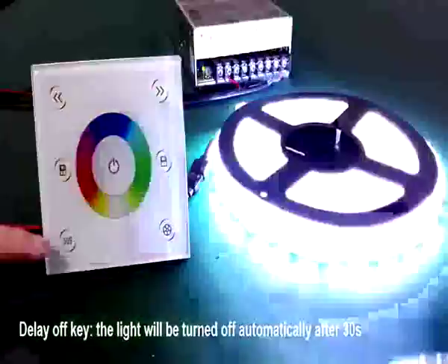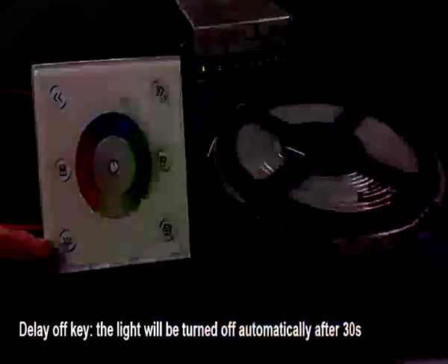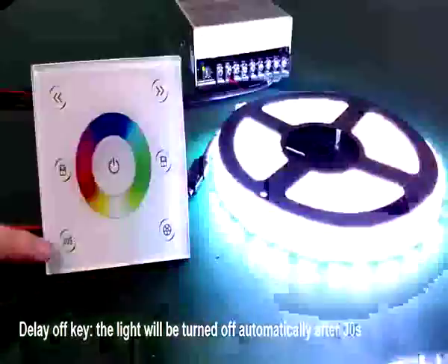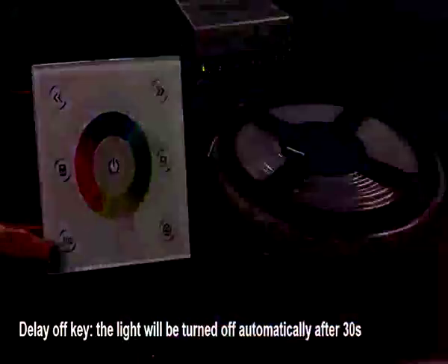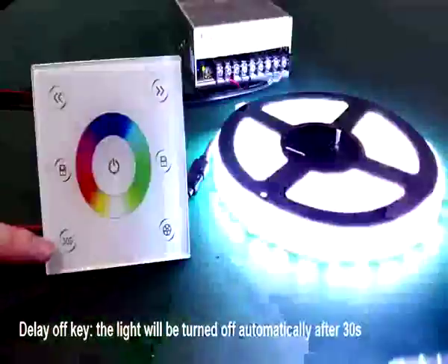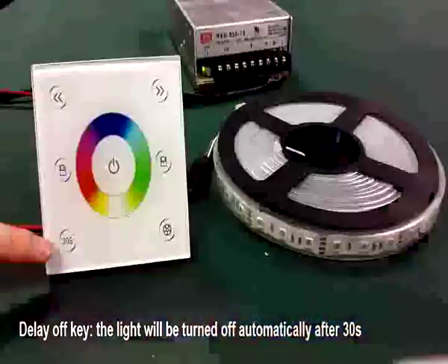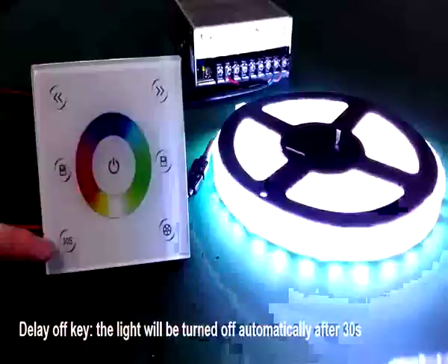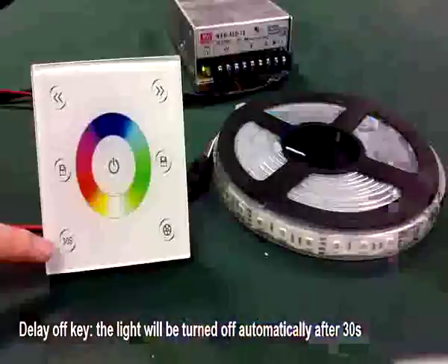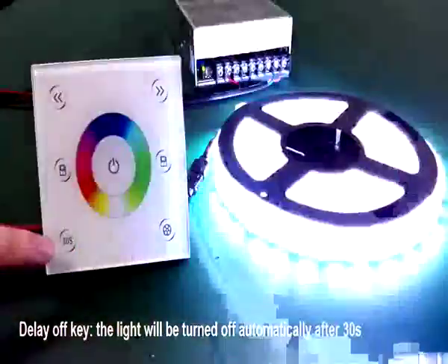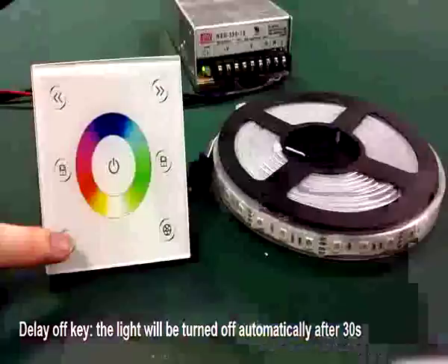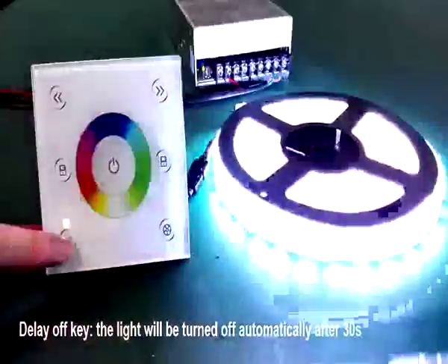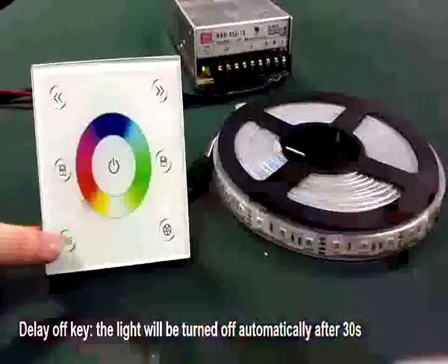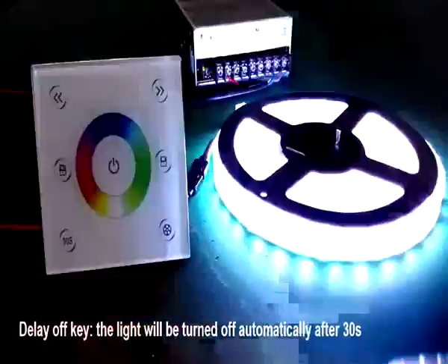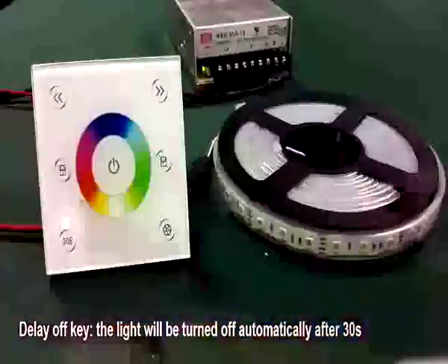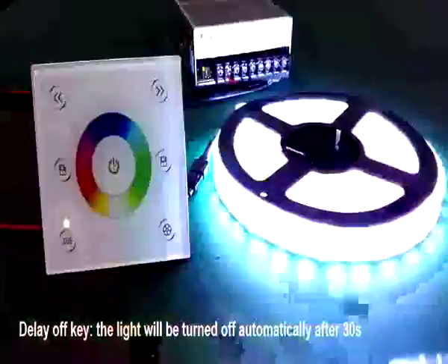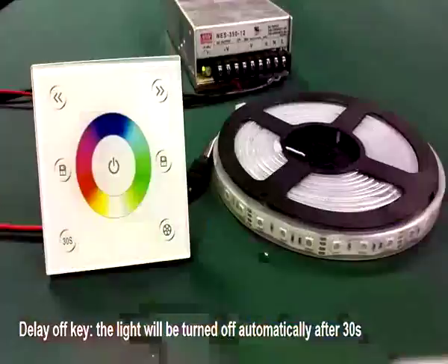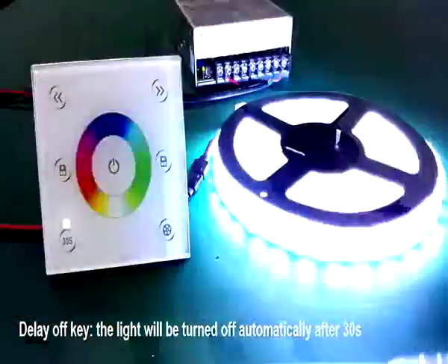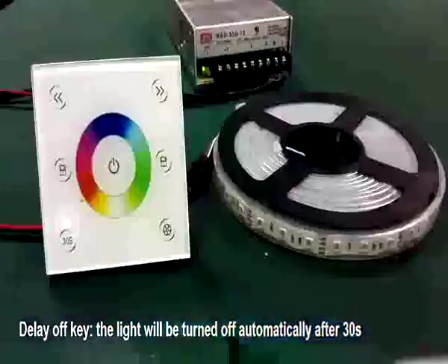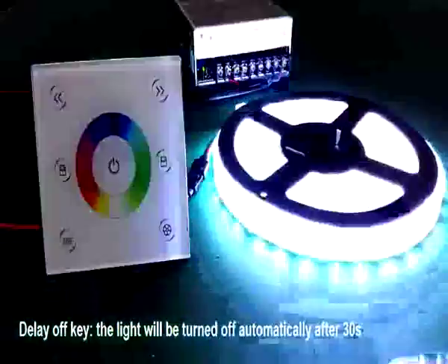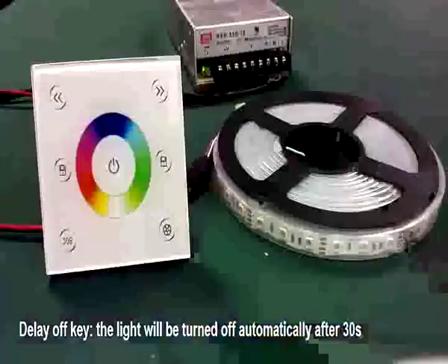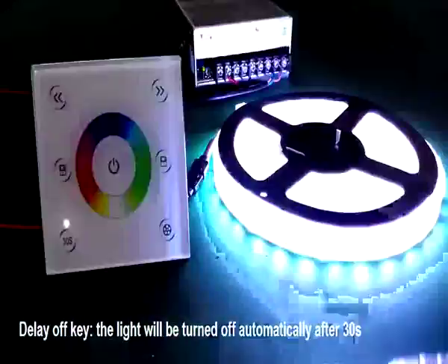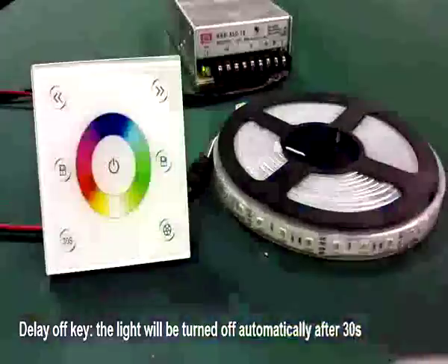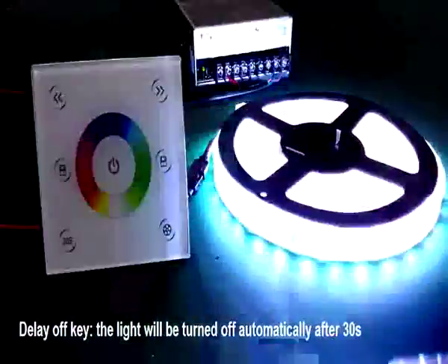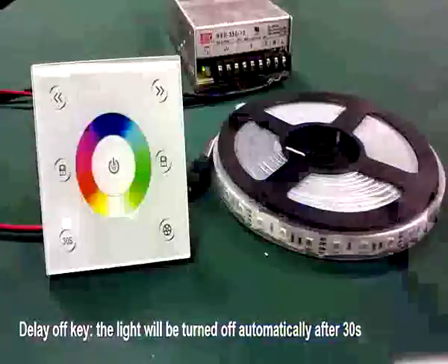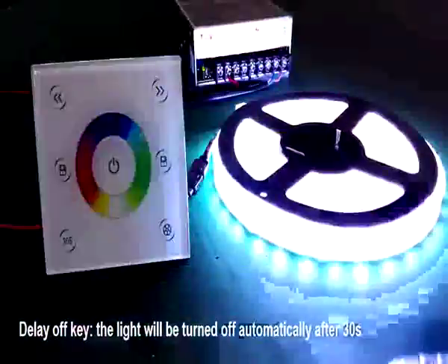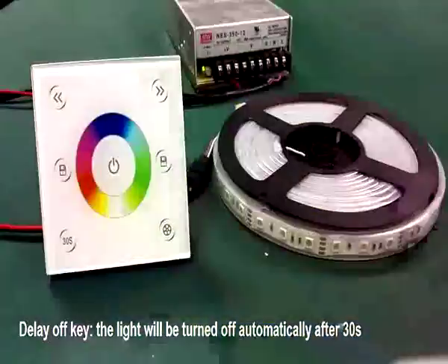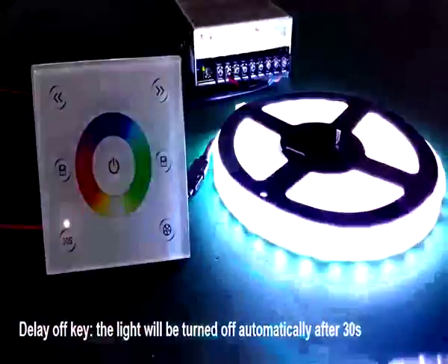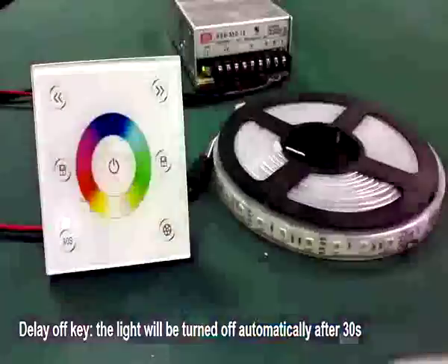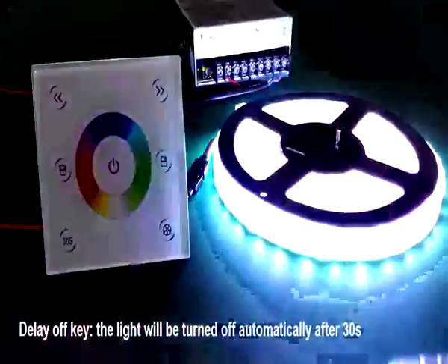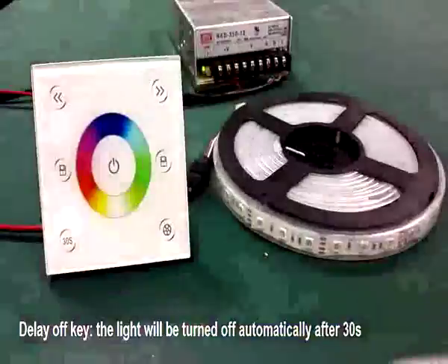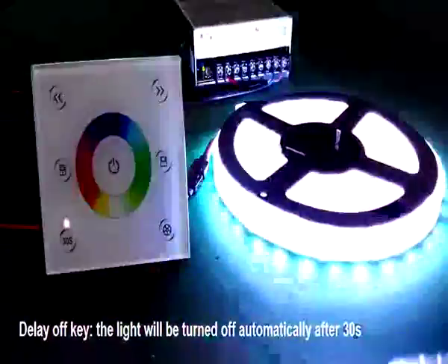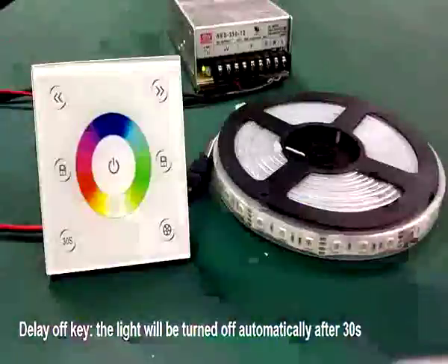The 30-second delay off key: press this key, and after 30 seconds the LED strip will turn off automatically. Furthermore, press the on-off key to turn it off manually.